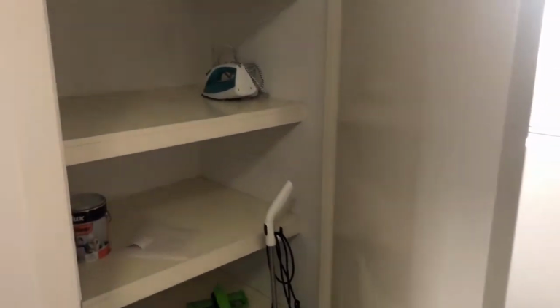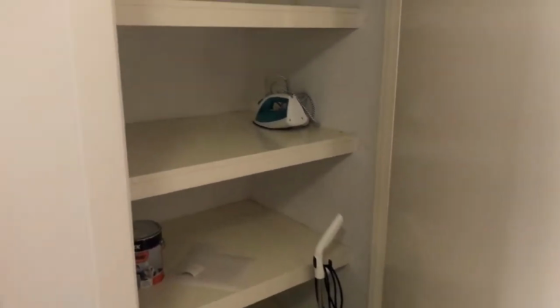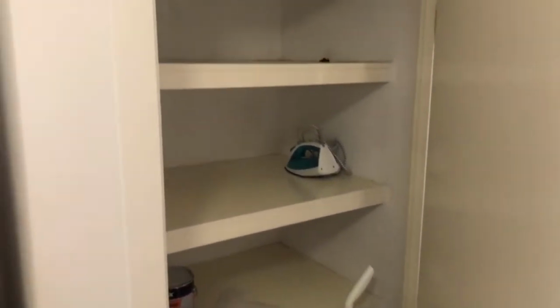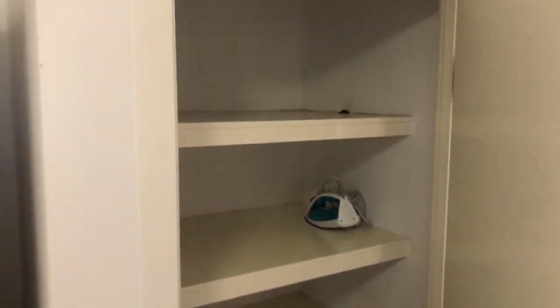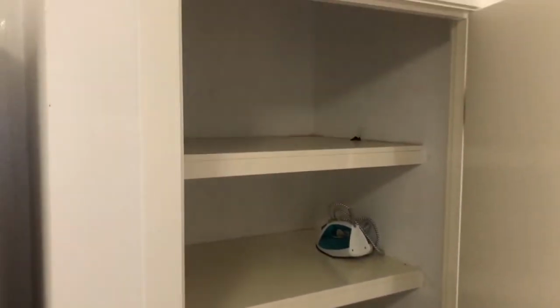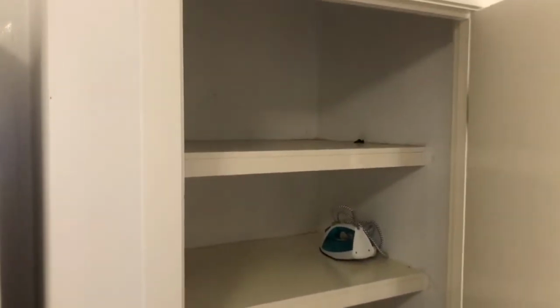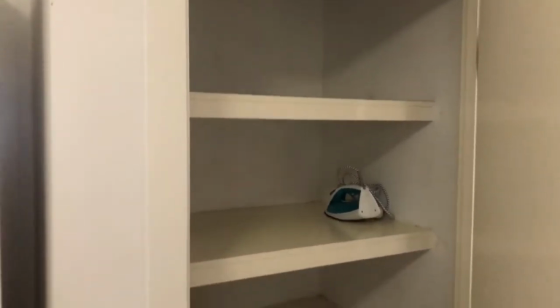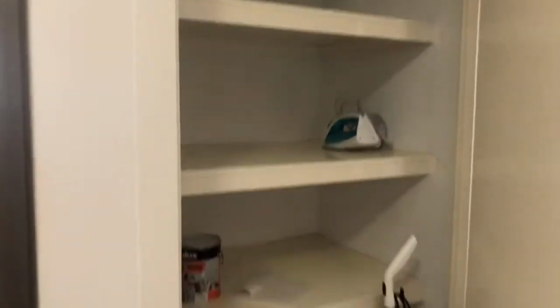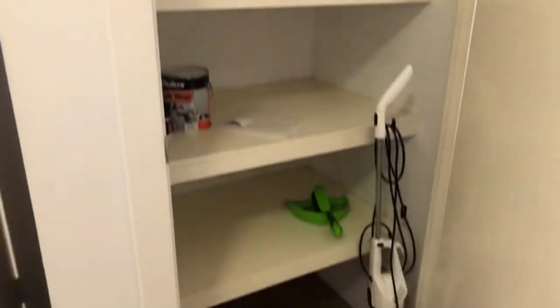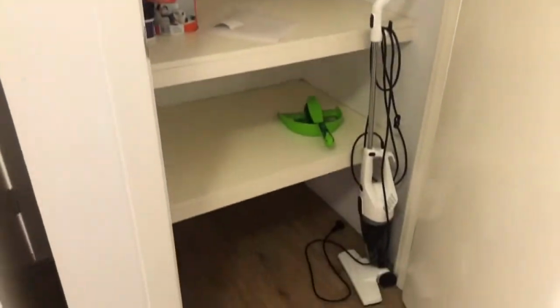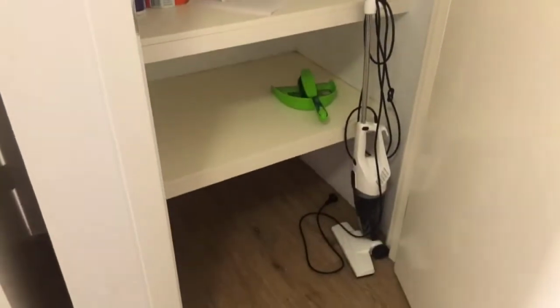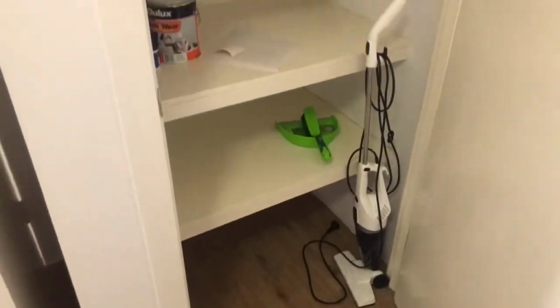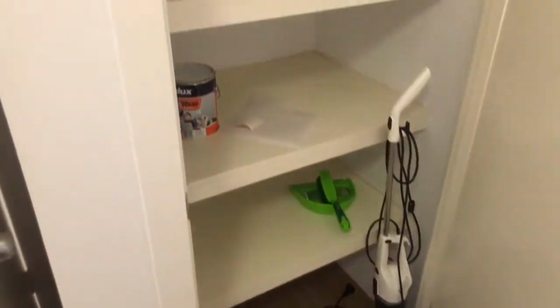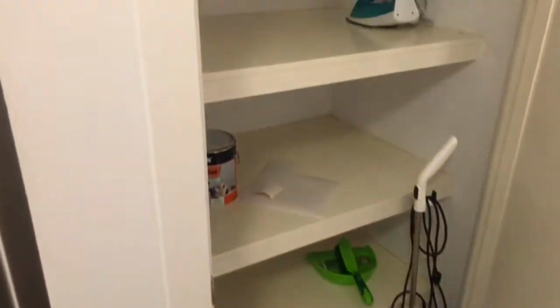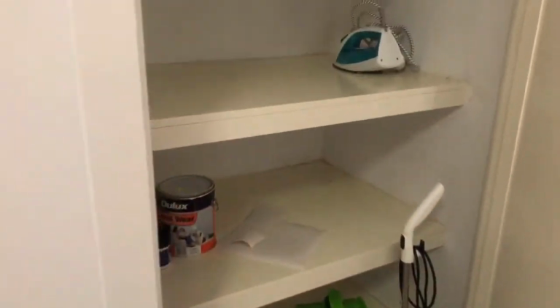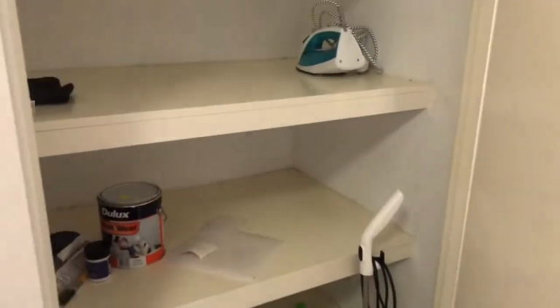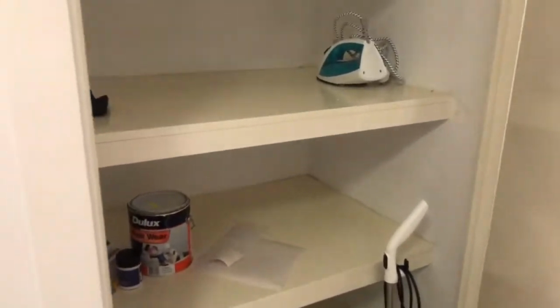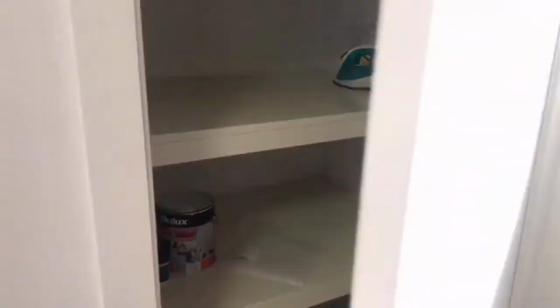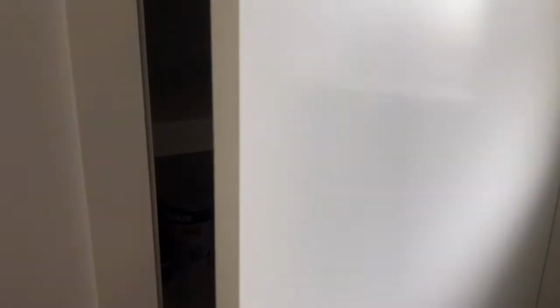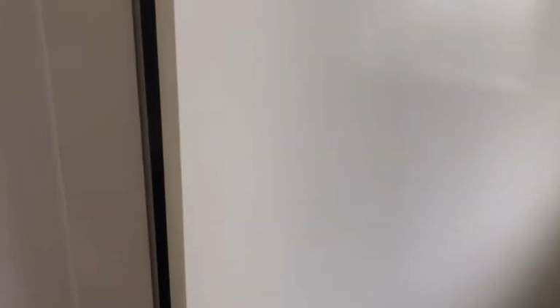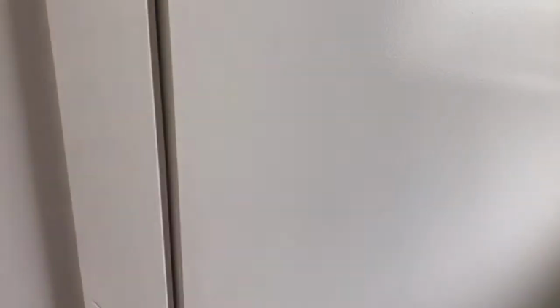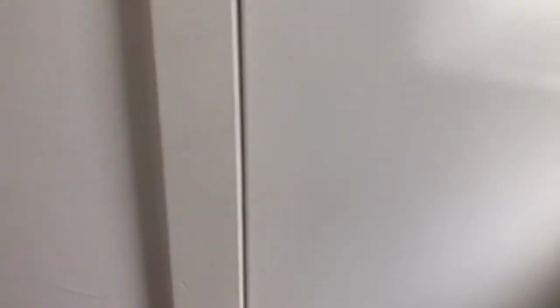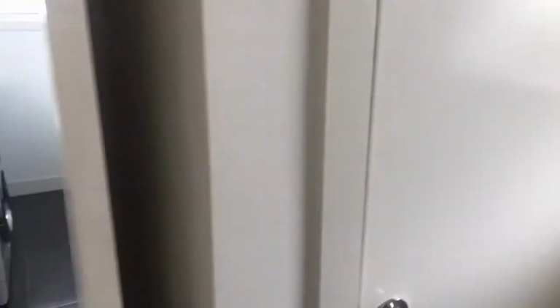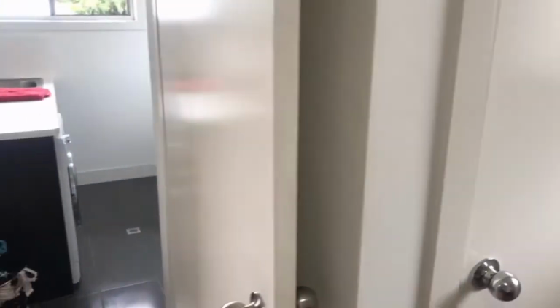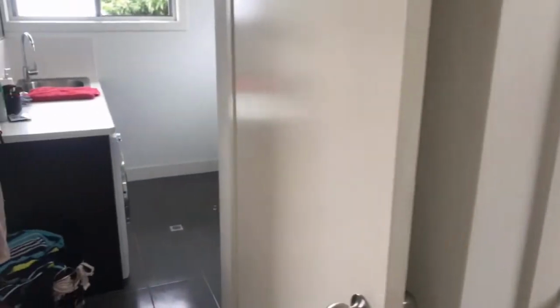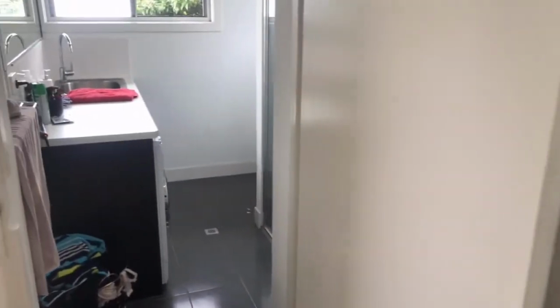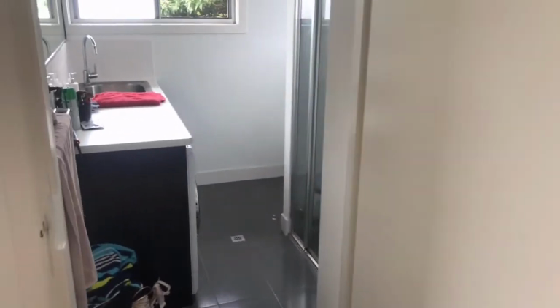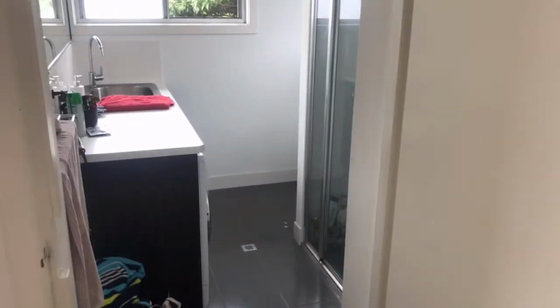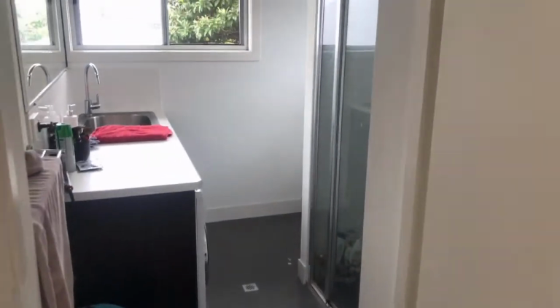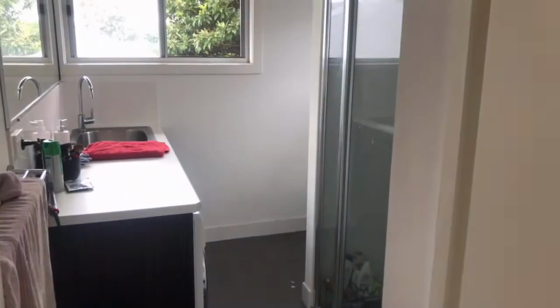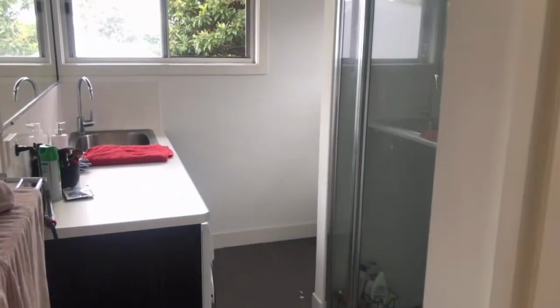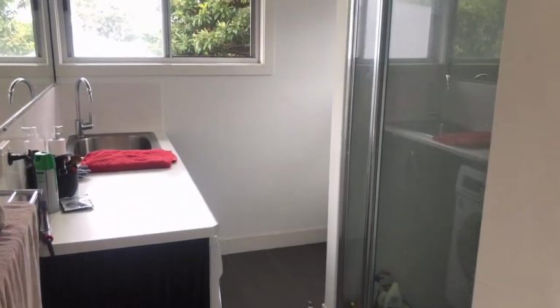Back to the dining area, in the corner there's a little storage cupboard — I can just open that for you. You can see good shelving inside — quite good storage for a unit.